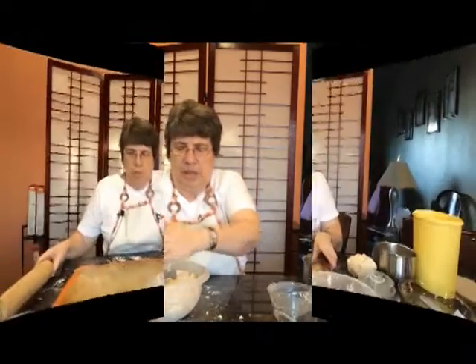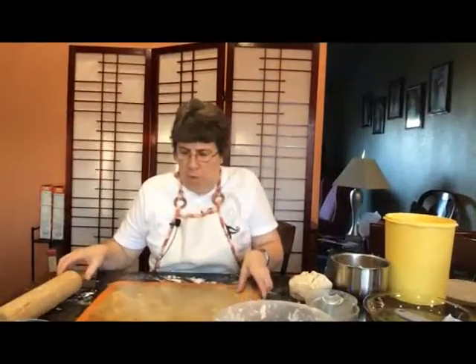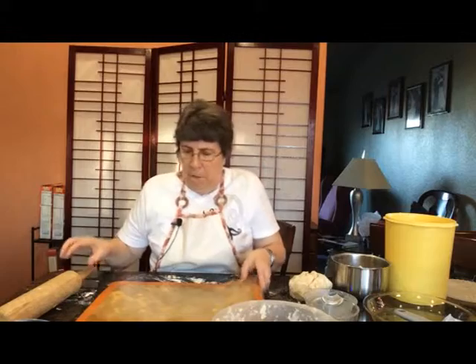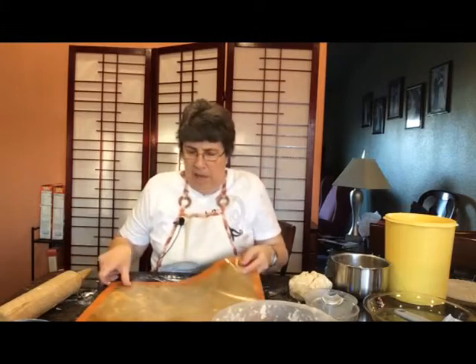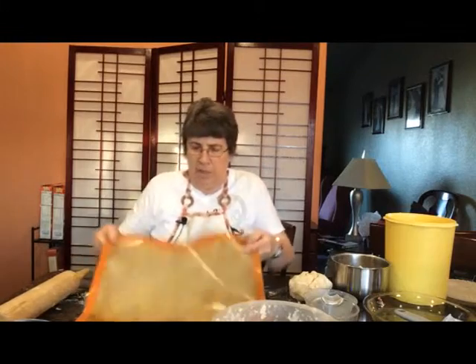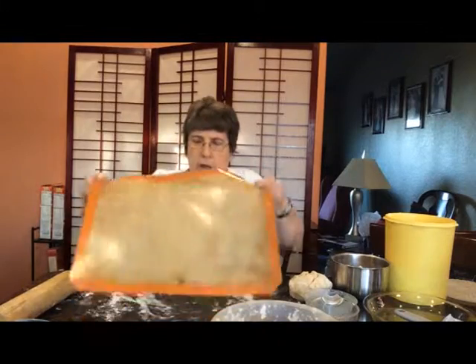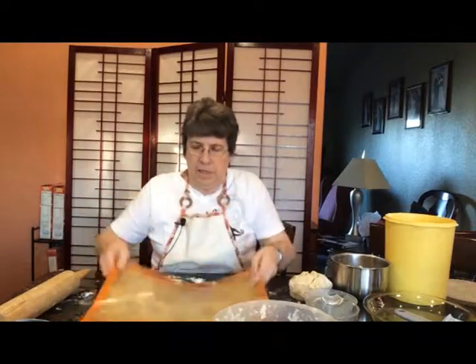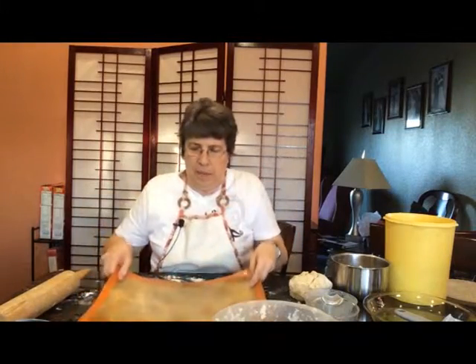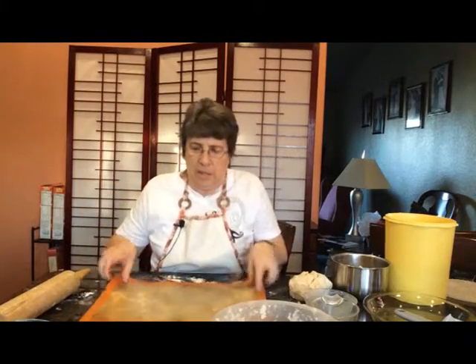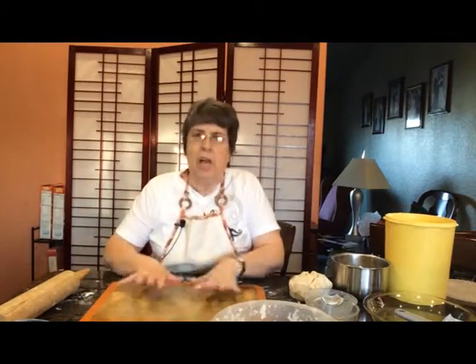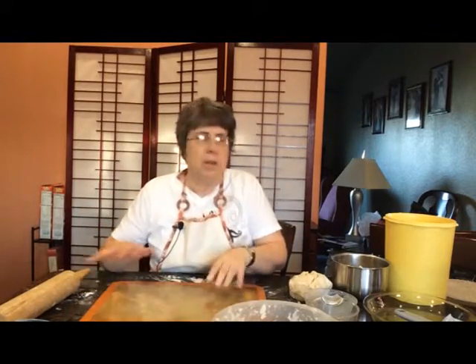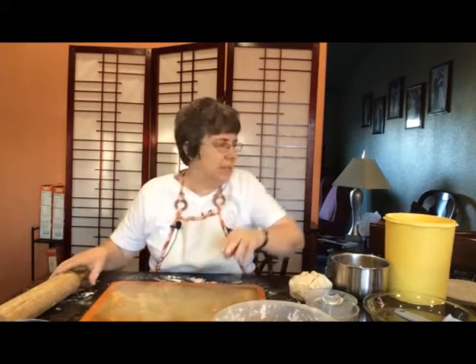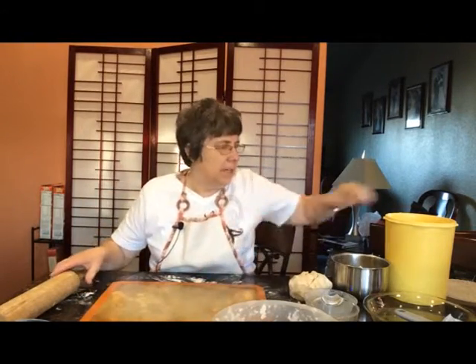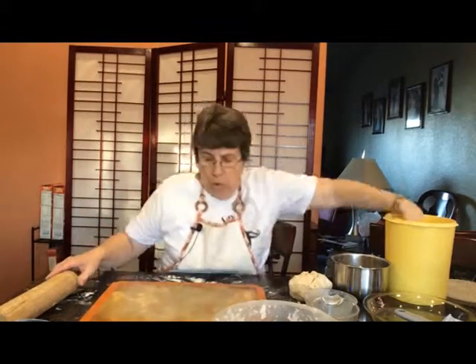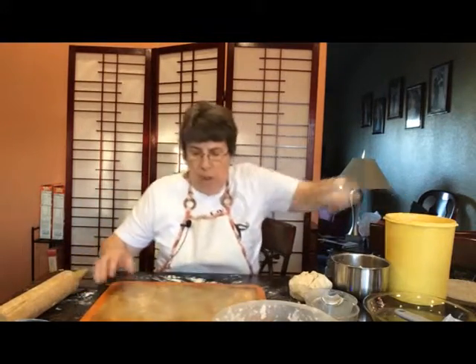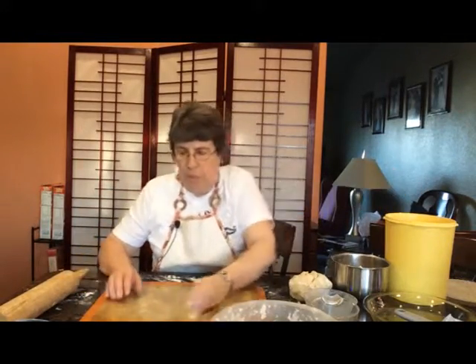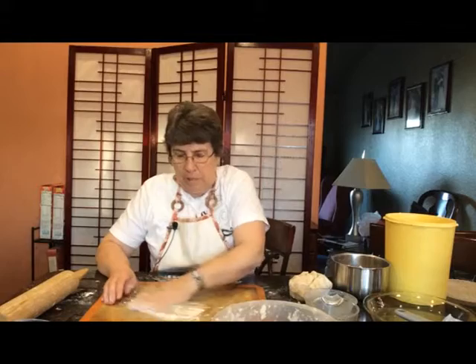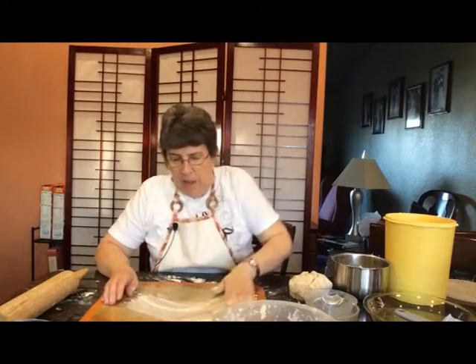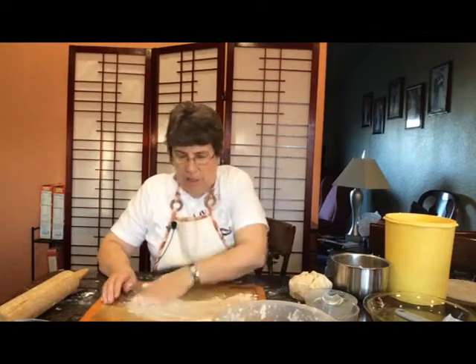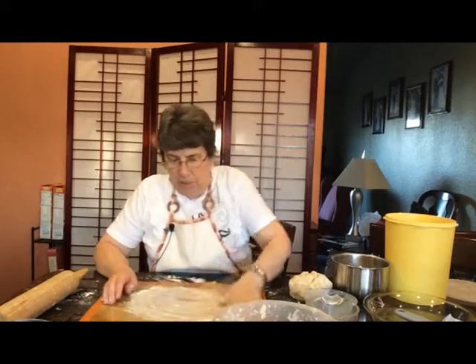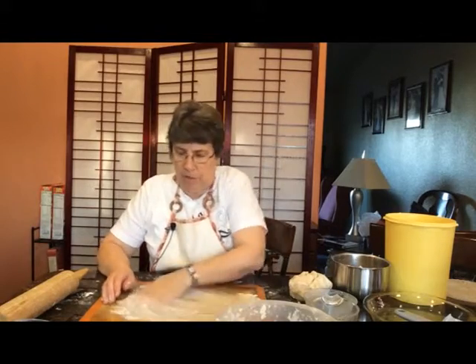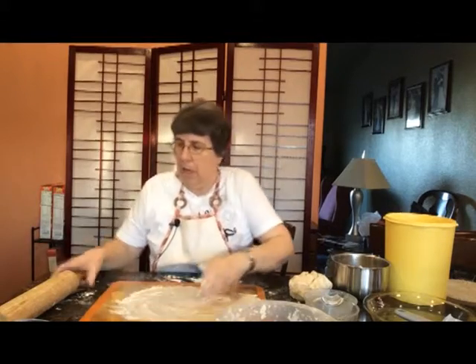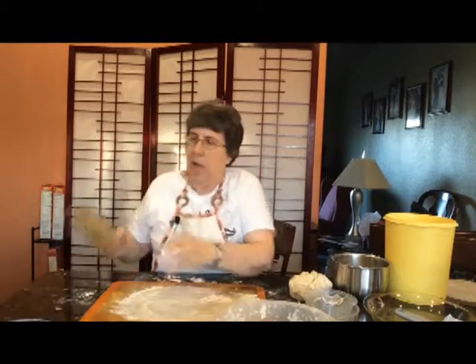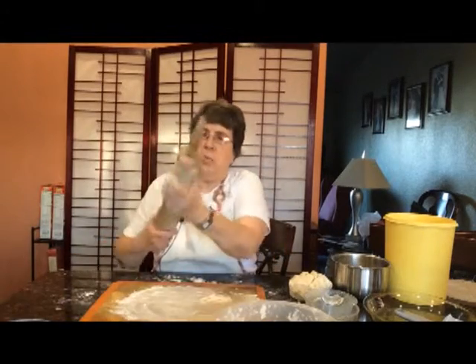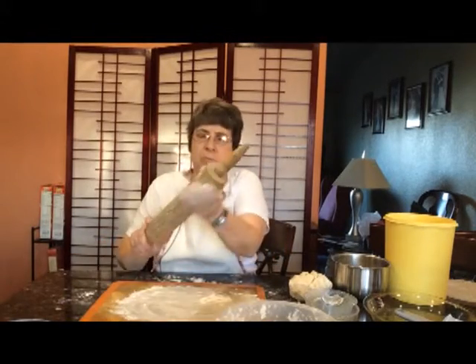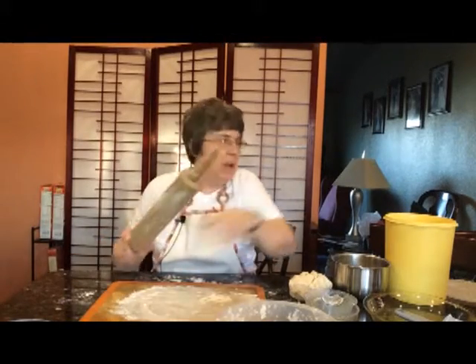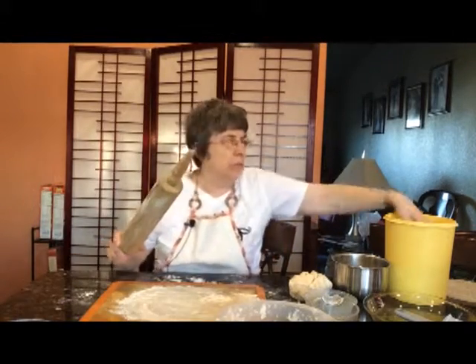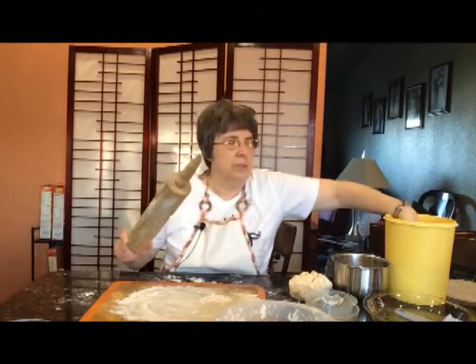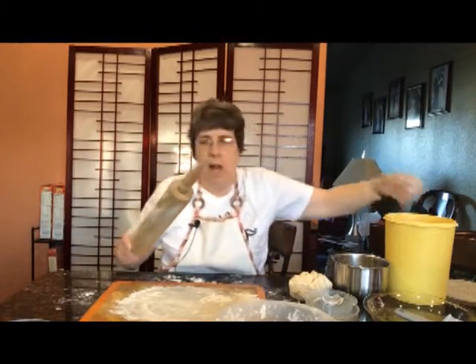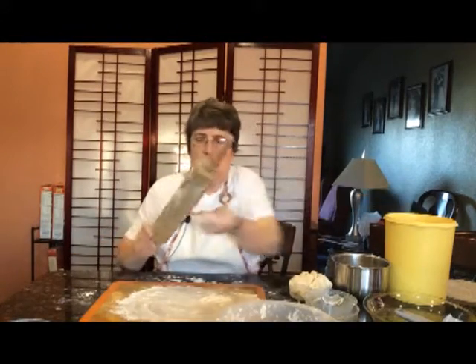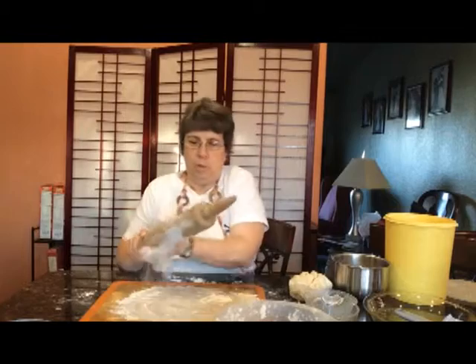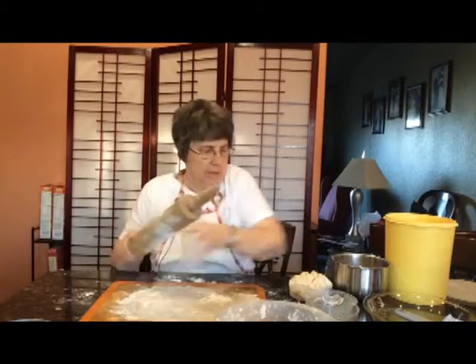I'm going to roll my pie out on this mat because it's going to help it not stick. I do want to still put some flour on here and I want to put some flour on my rolling pin.